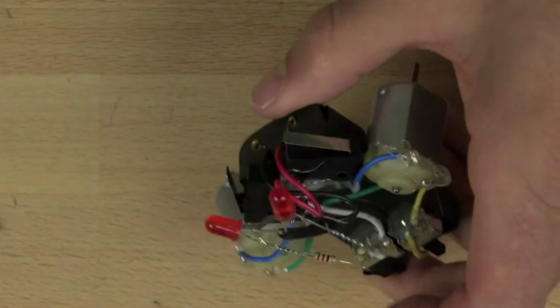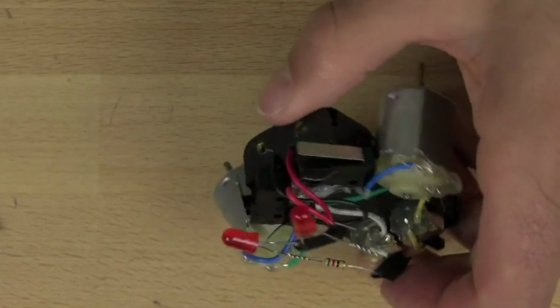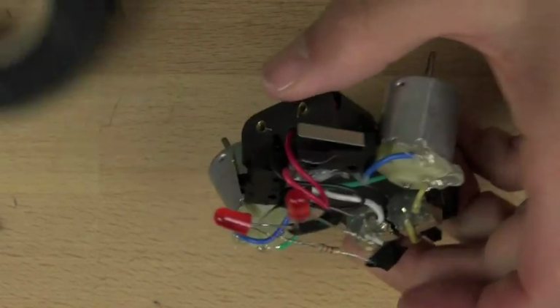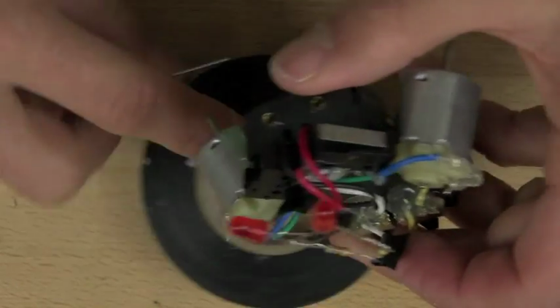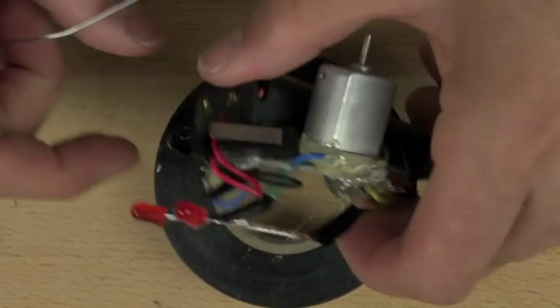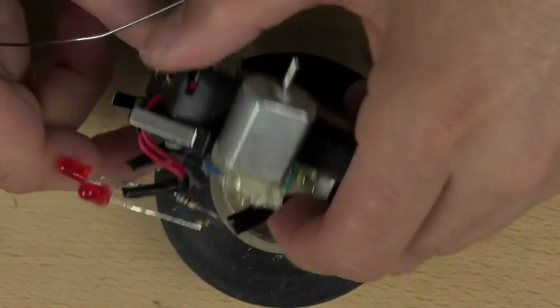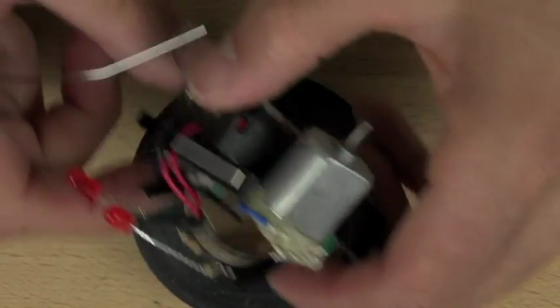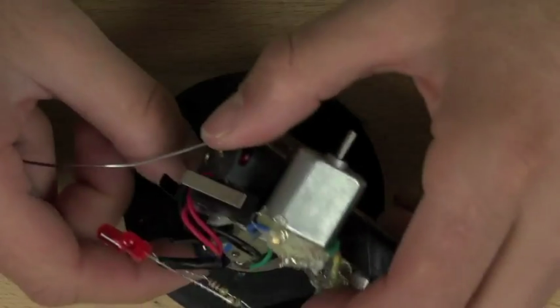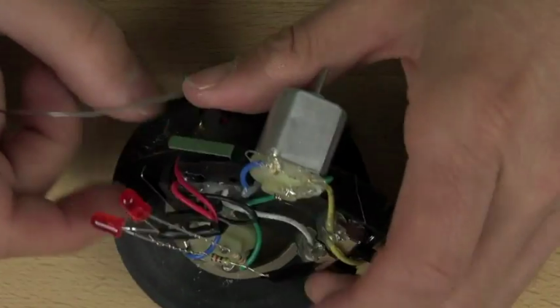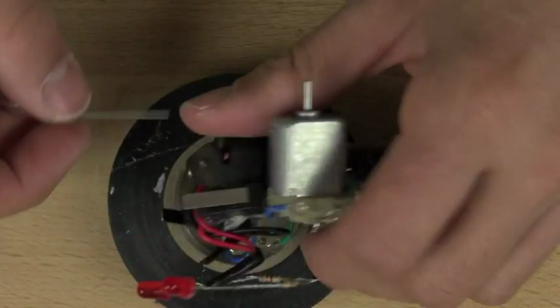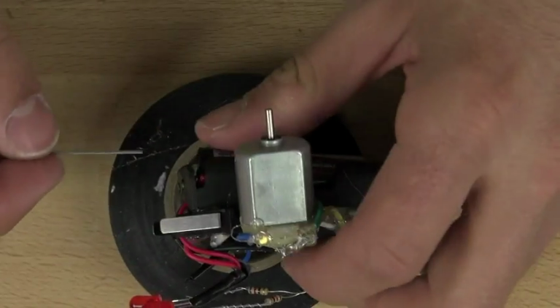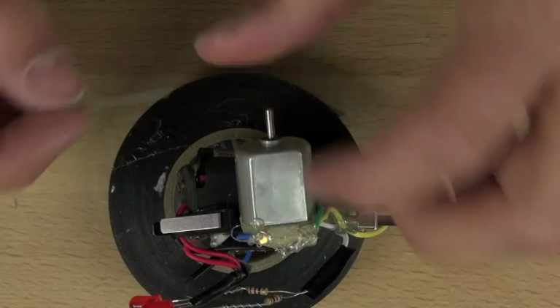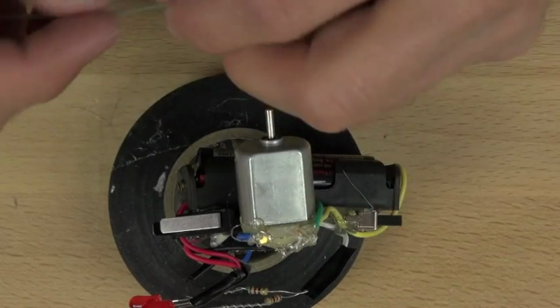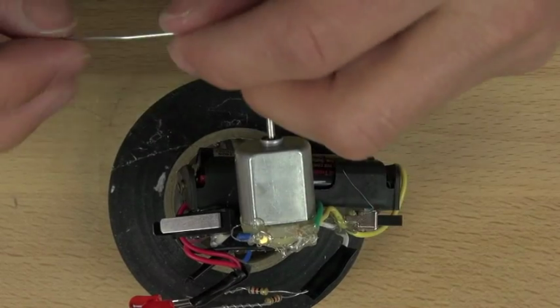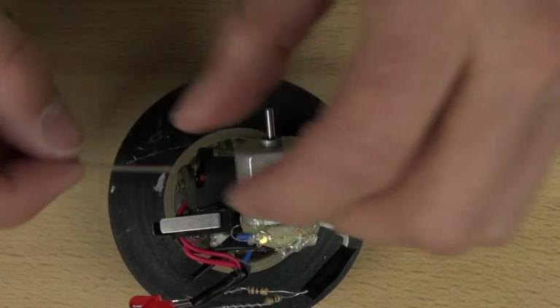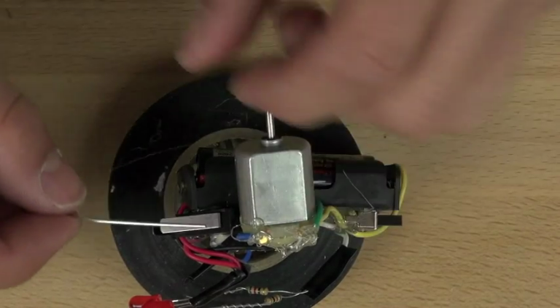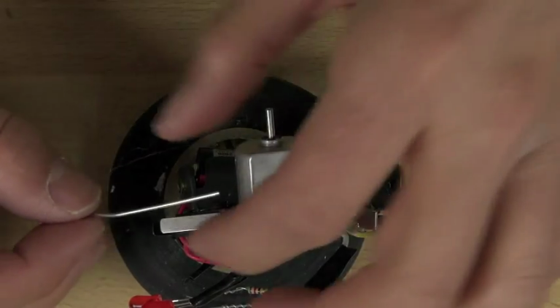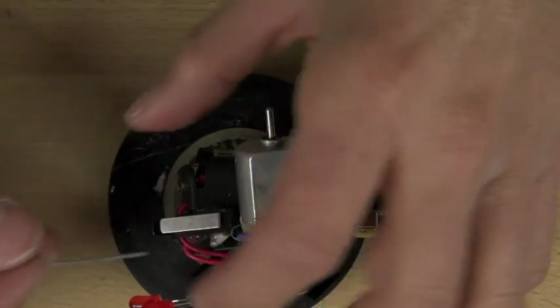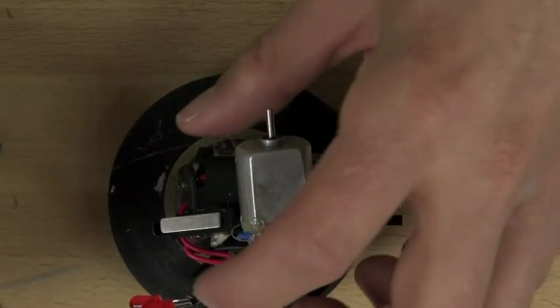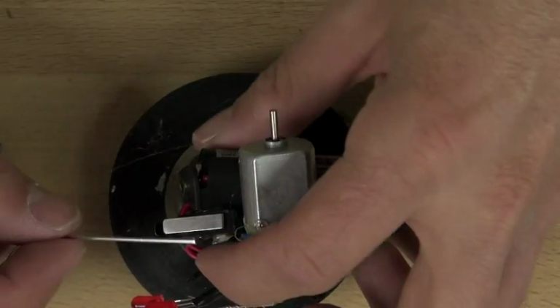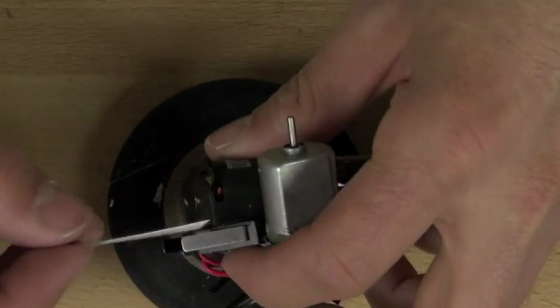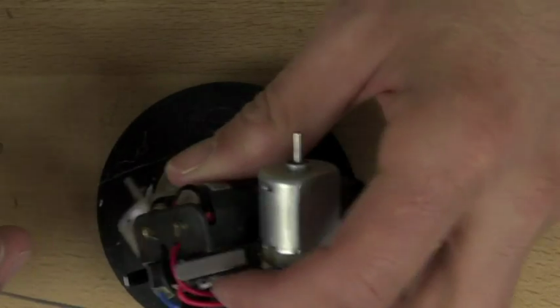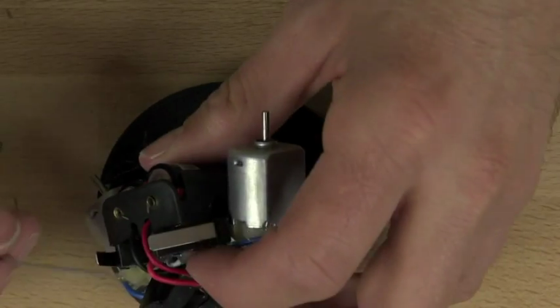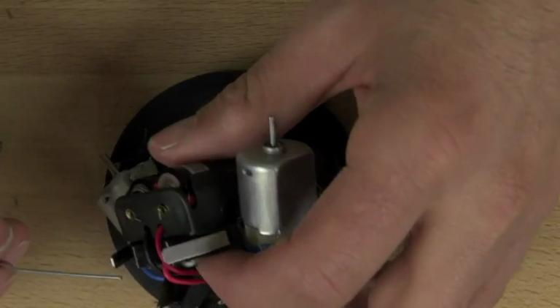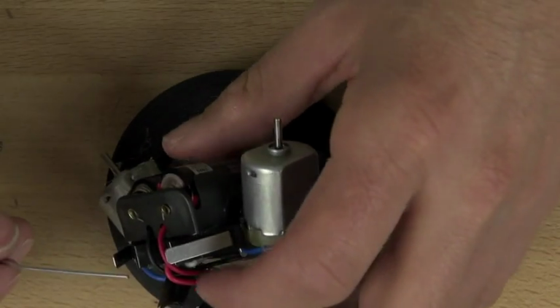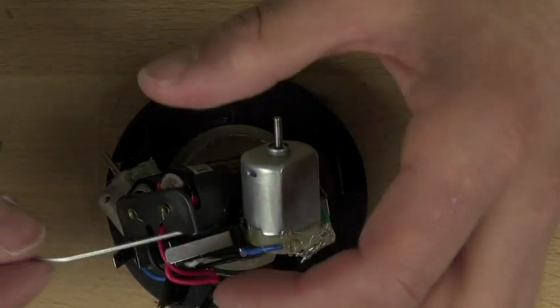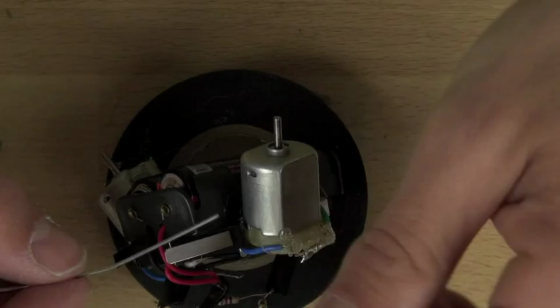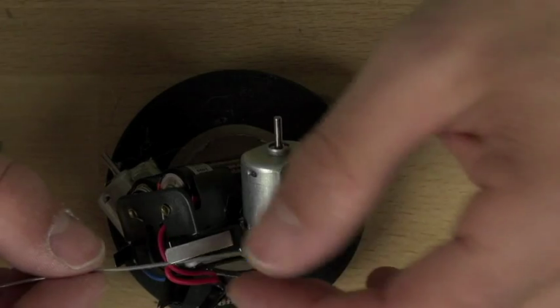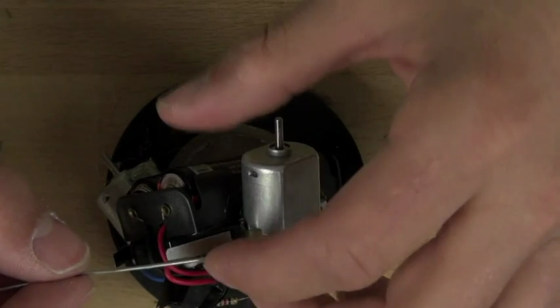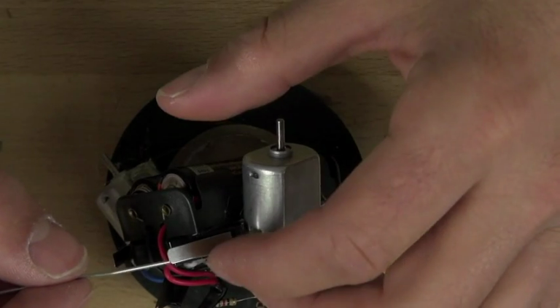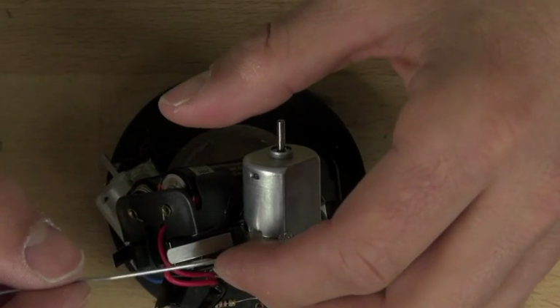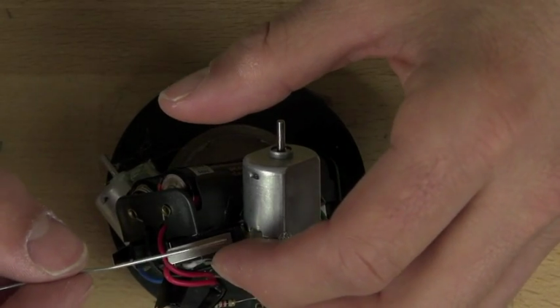We're going to take our spout bot and turn it on its side. If you have a partner they can hold it for you, otherwise a roll of tape works well. You want to make sure that the antenna points straight down.